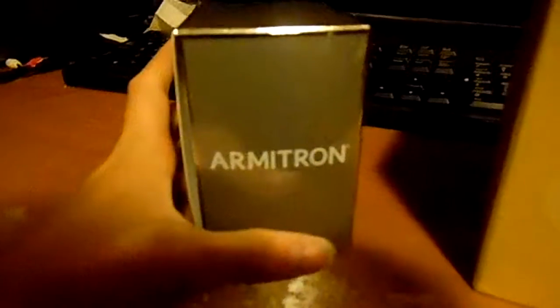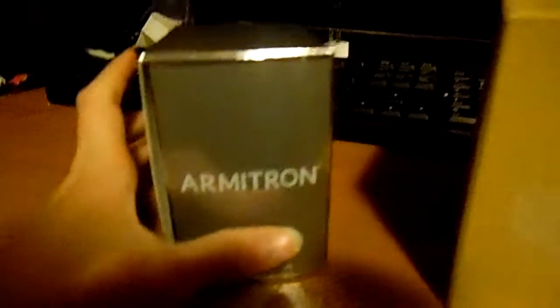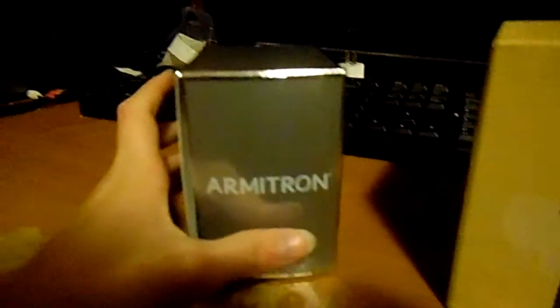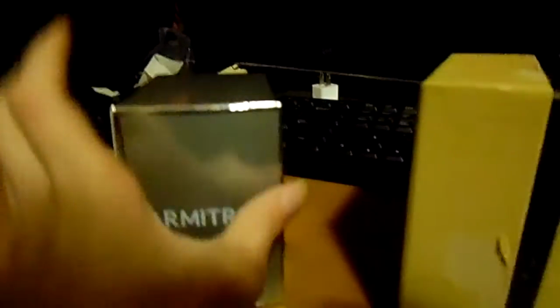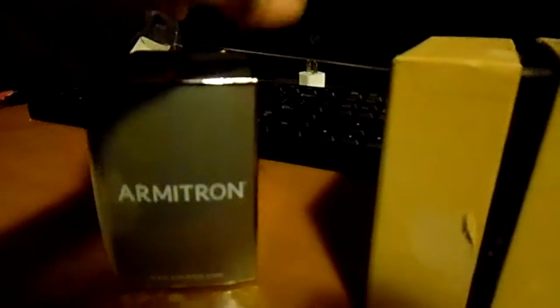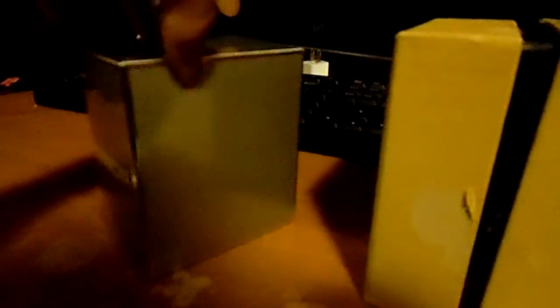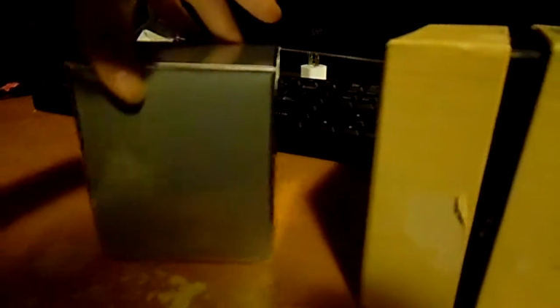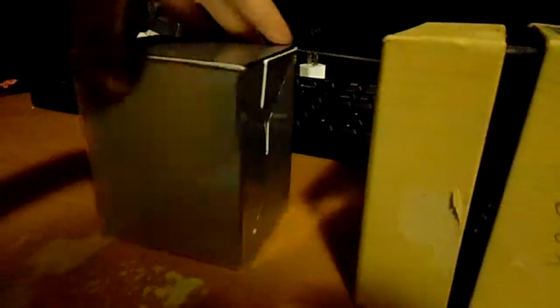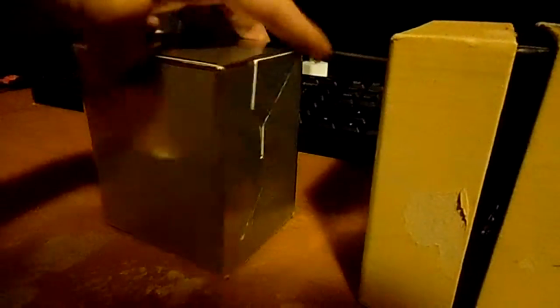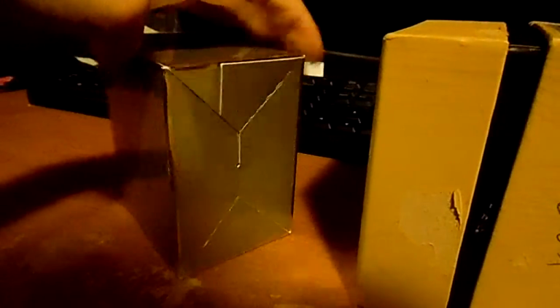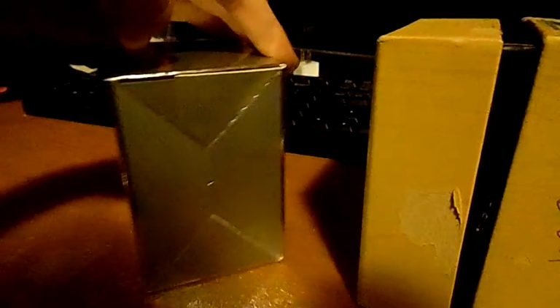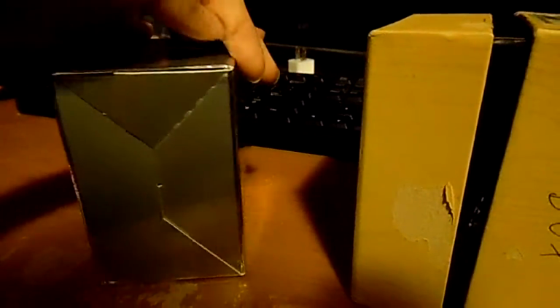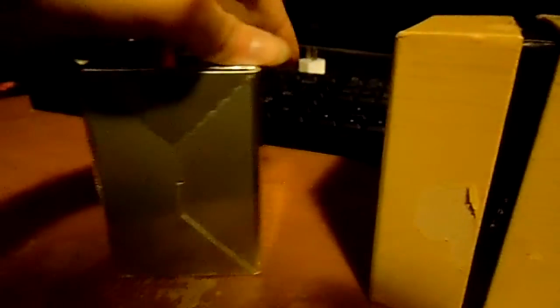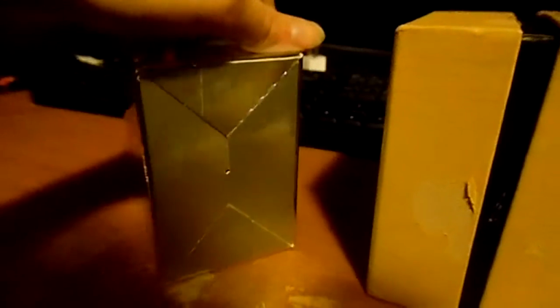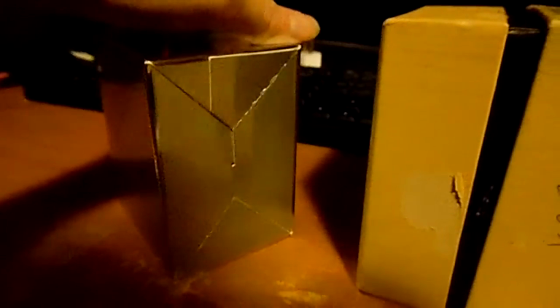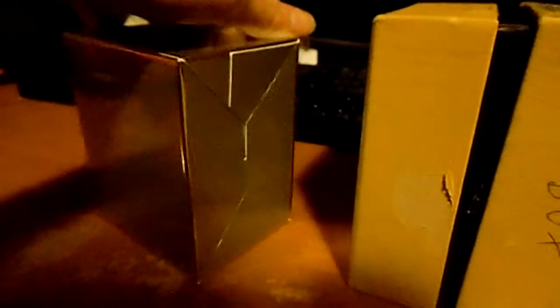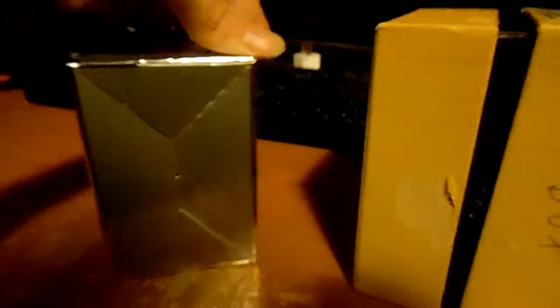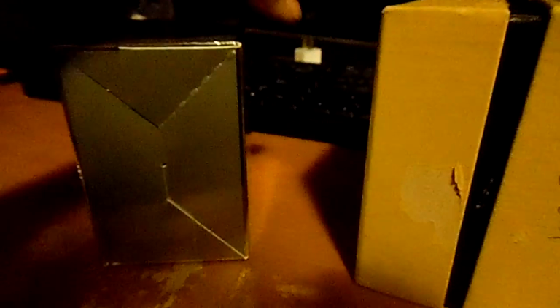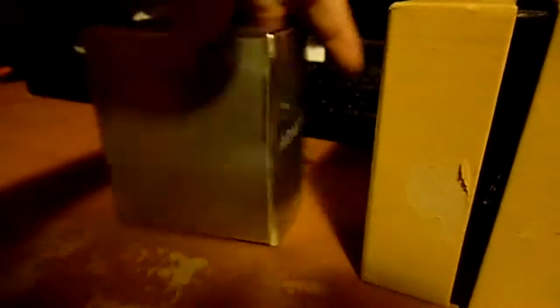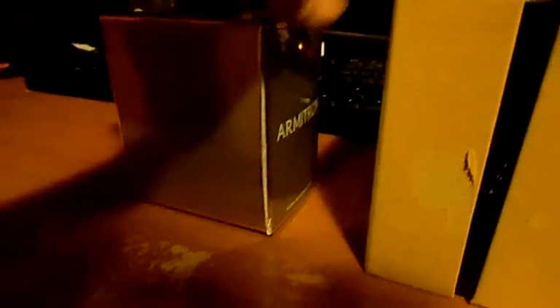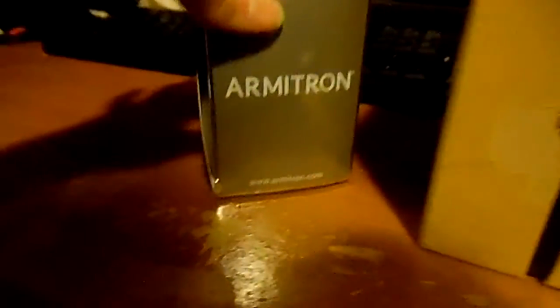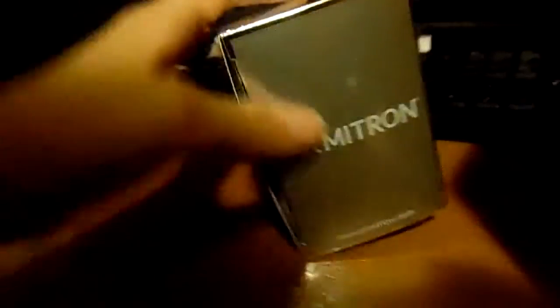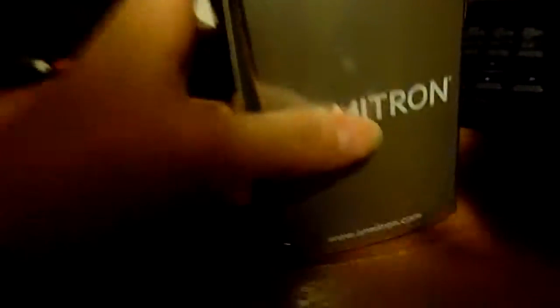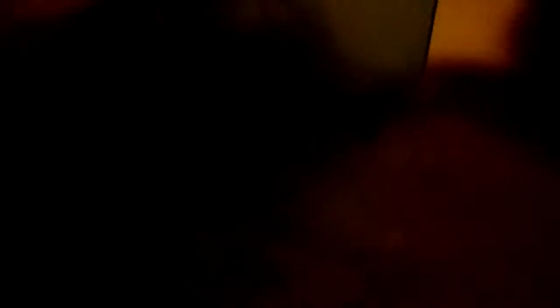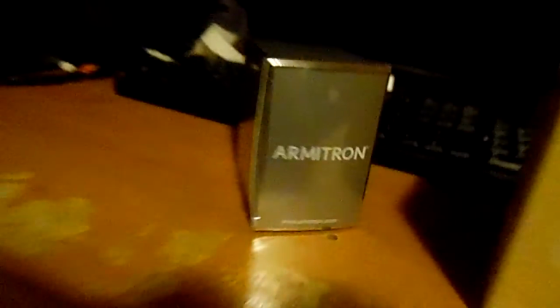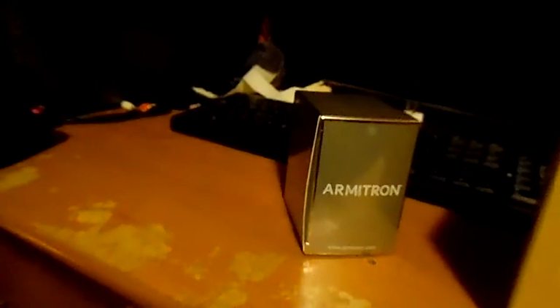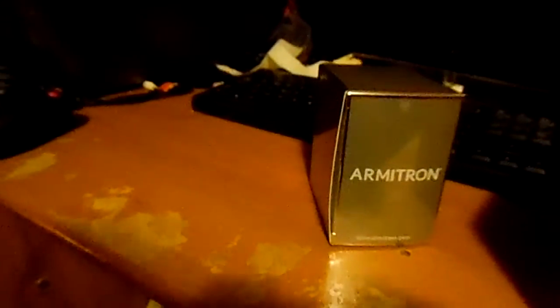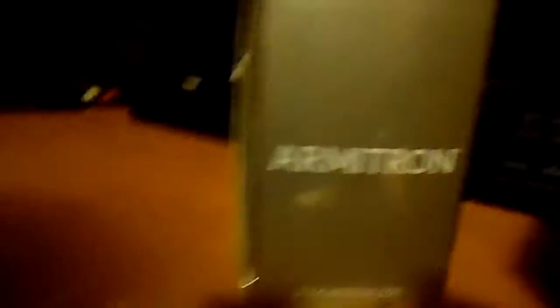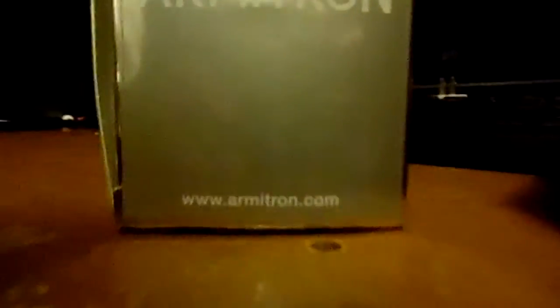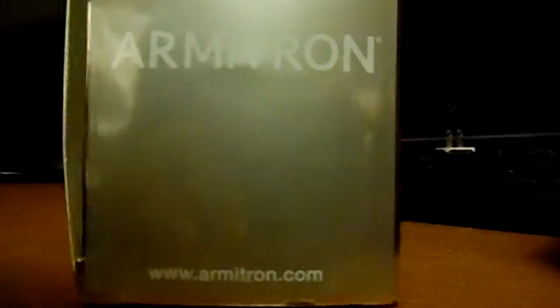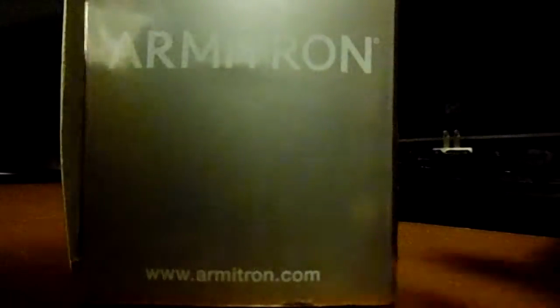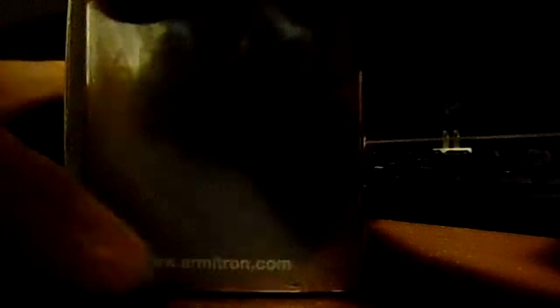Hello guys, unboxing the Amtron box here. Another Amtron watch. There we go.